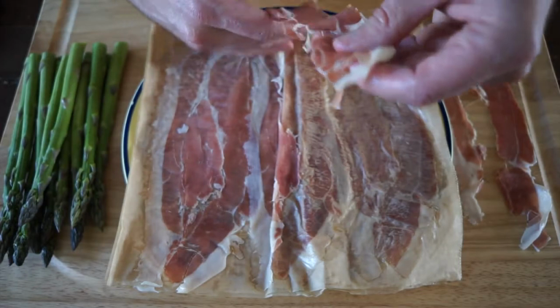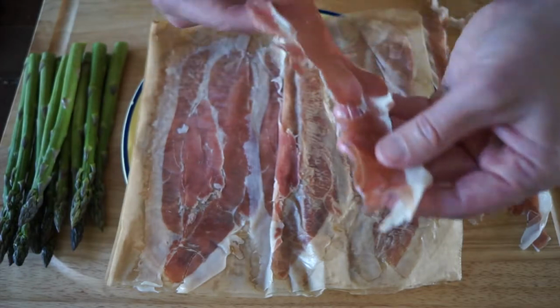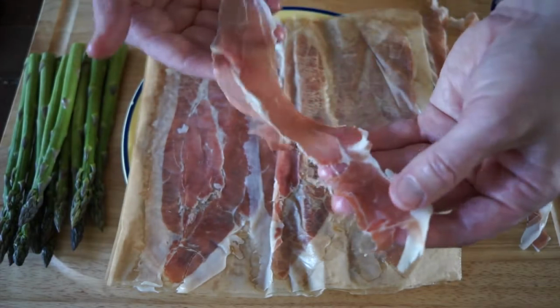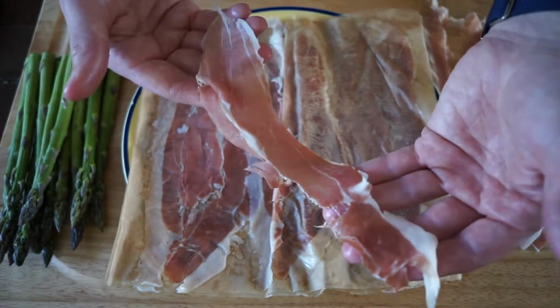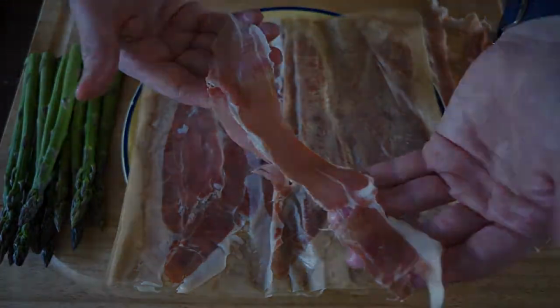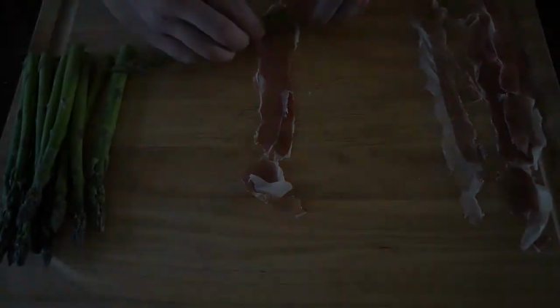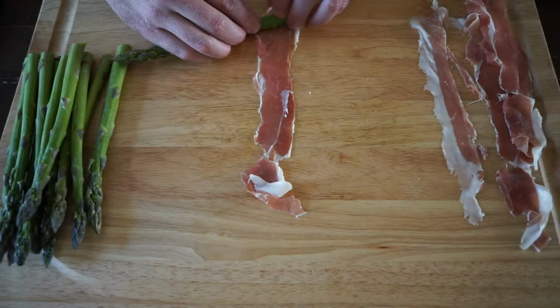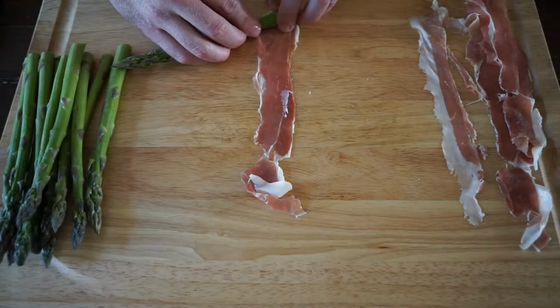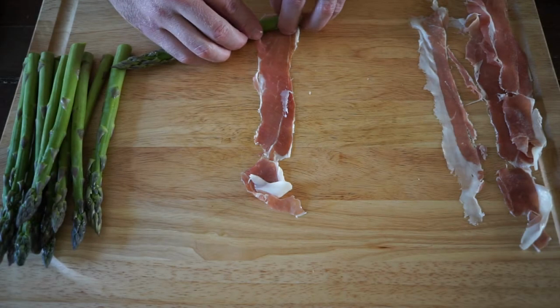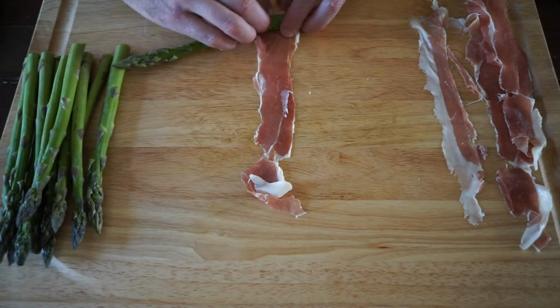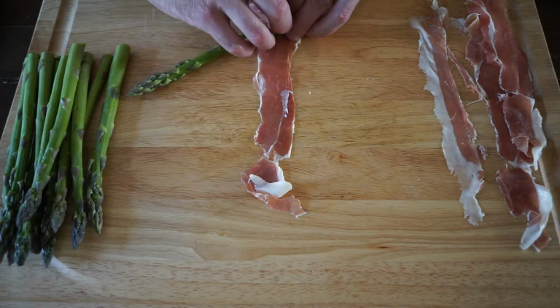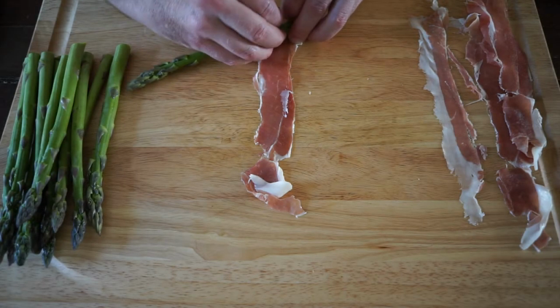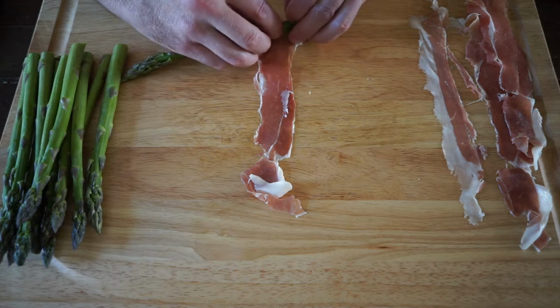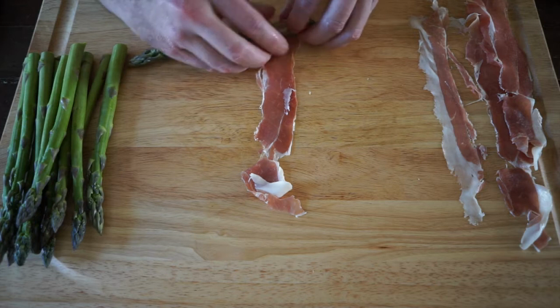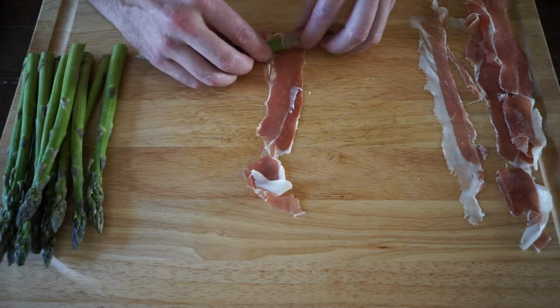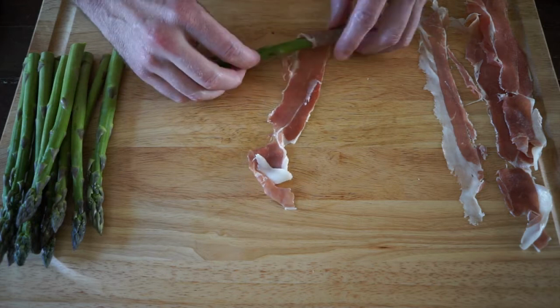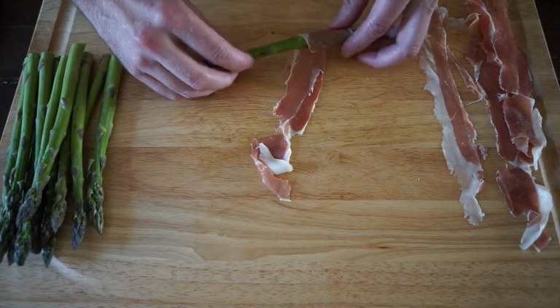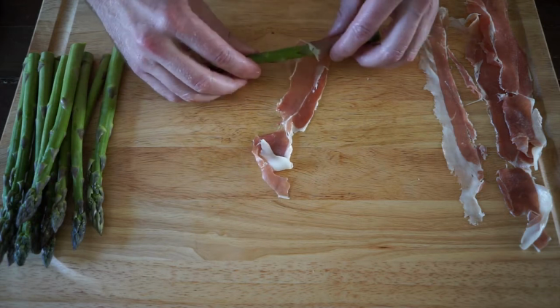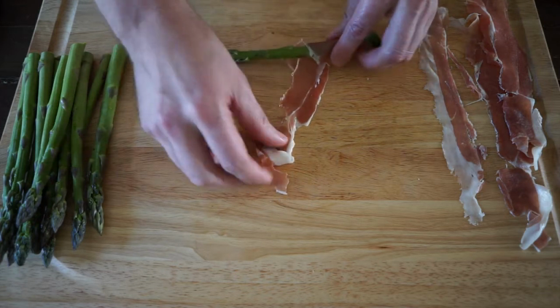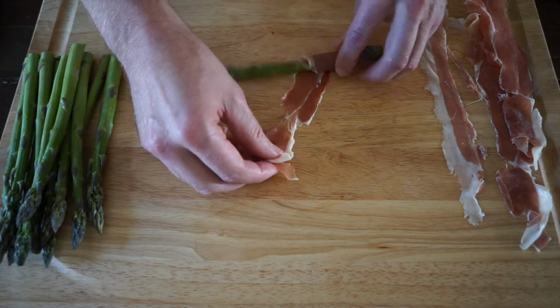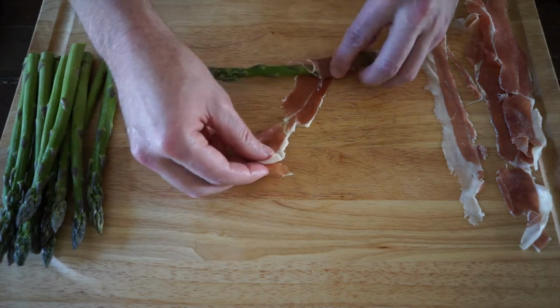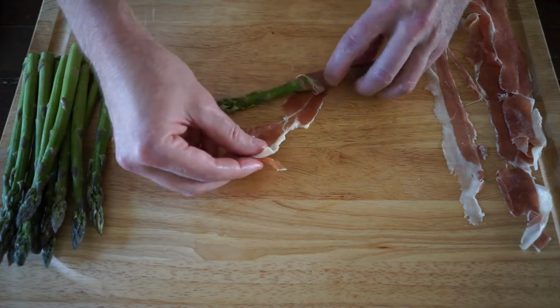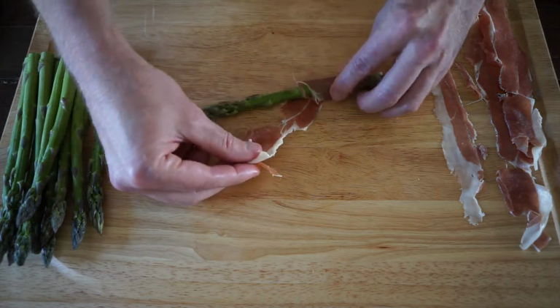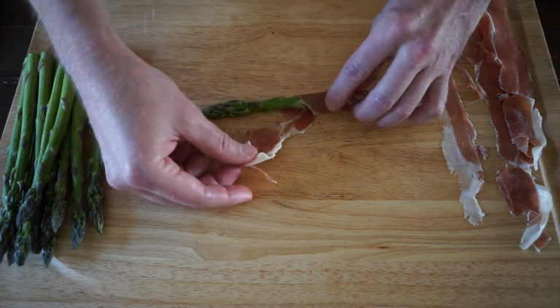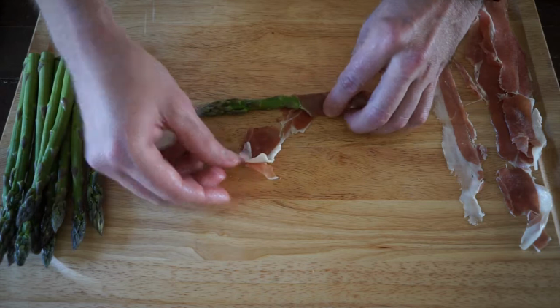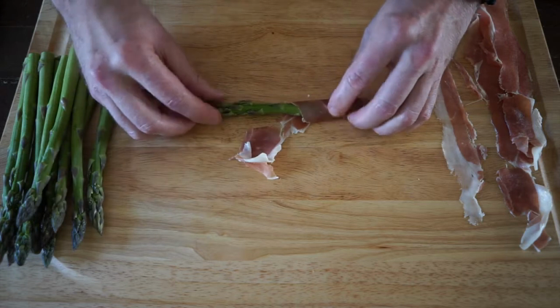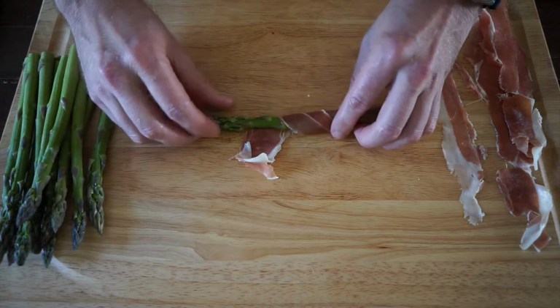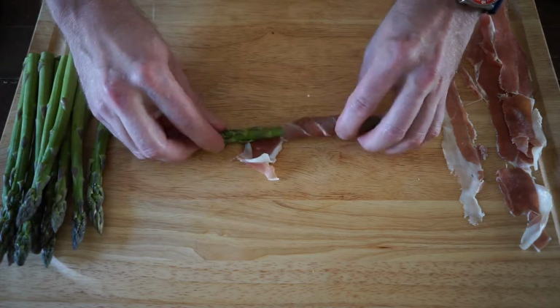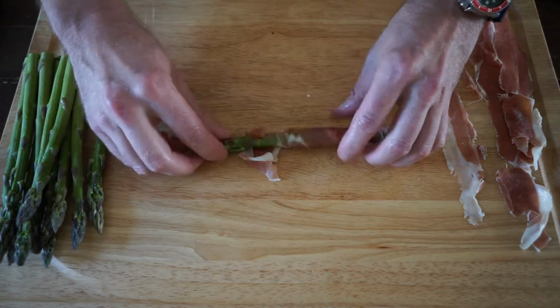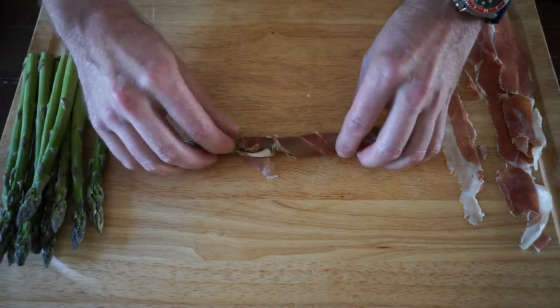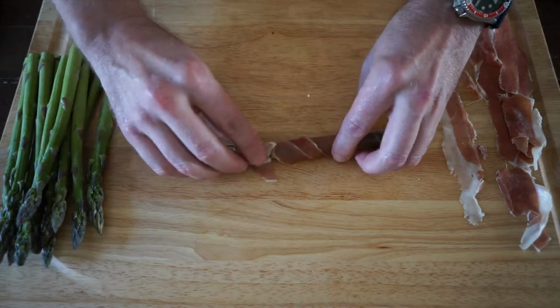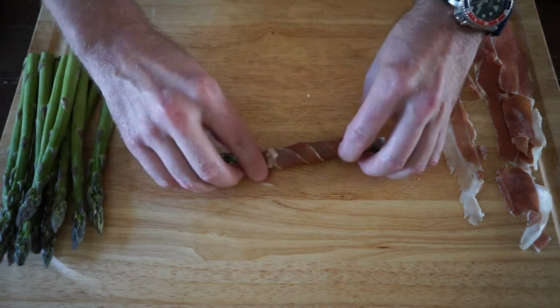The next thing we're going to do is take one of our asparagus stalks and, starting at the bottom of the stalk, just roll it right up the strip of prosciutto until the prosciutto reaches the top of the asparagus.